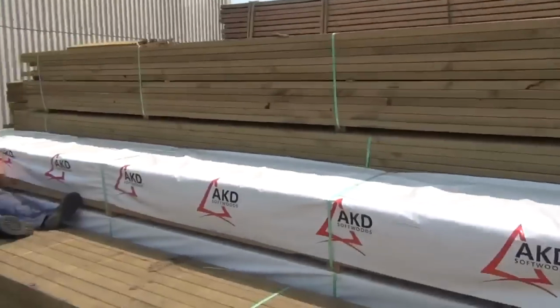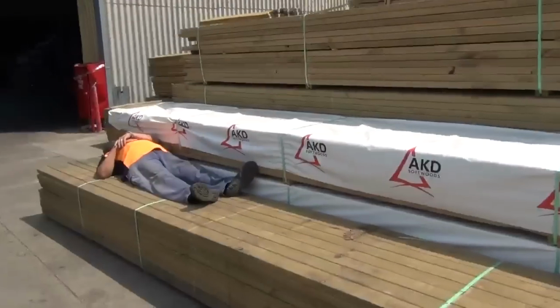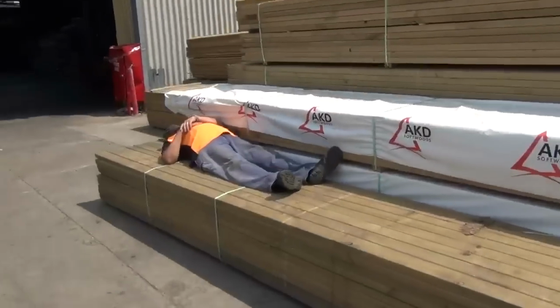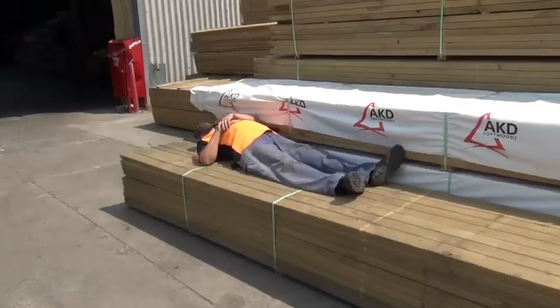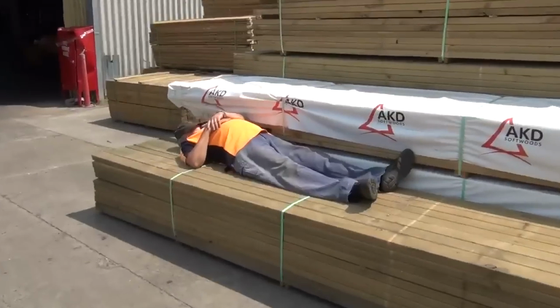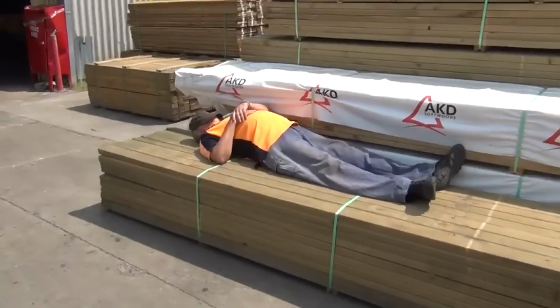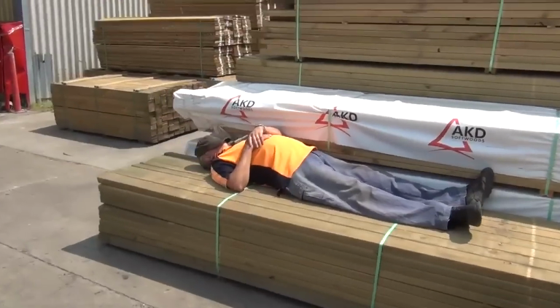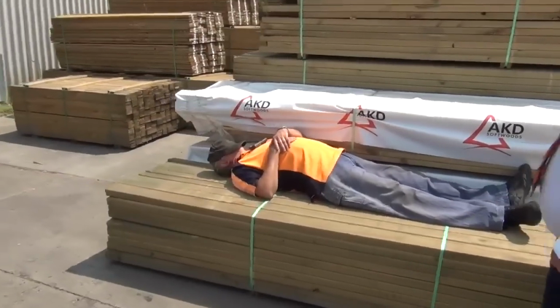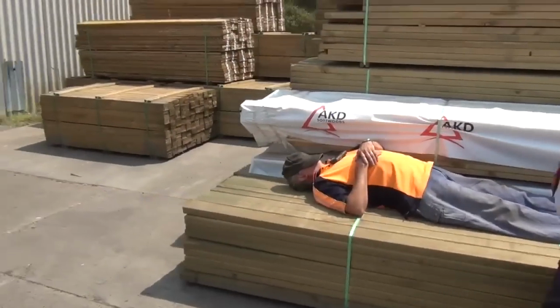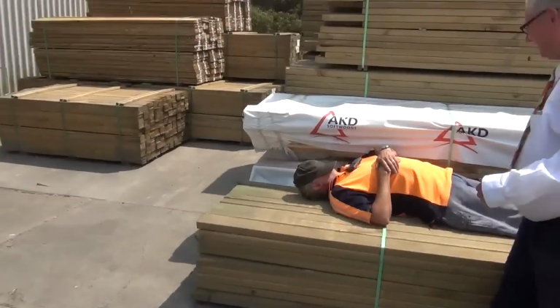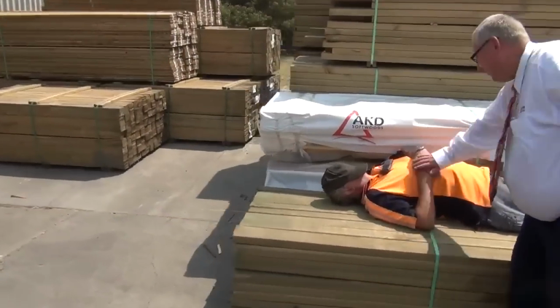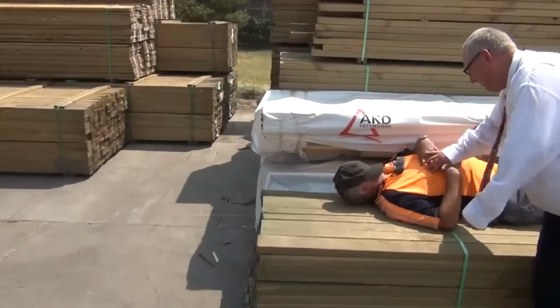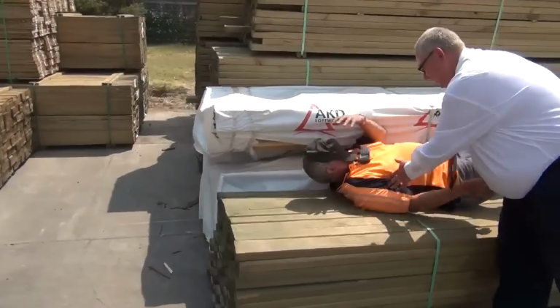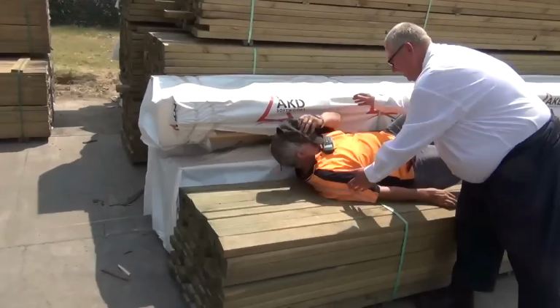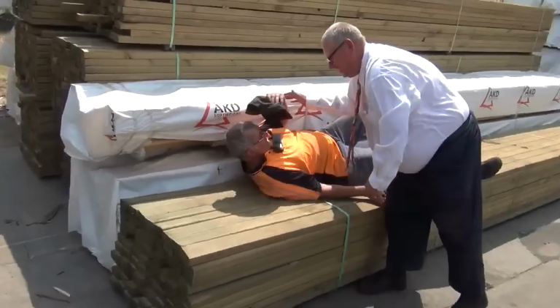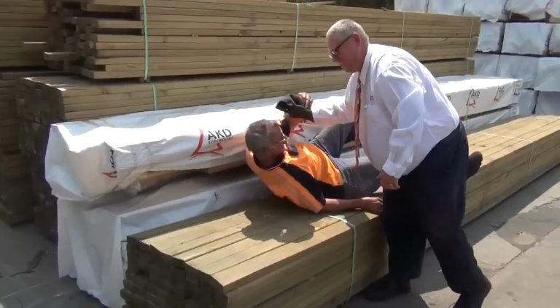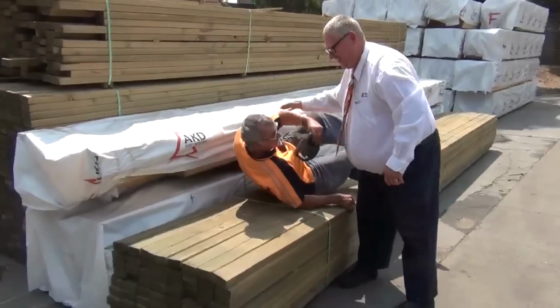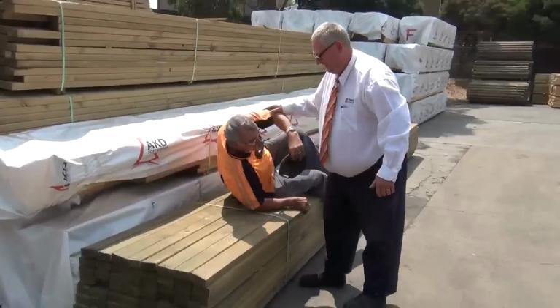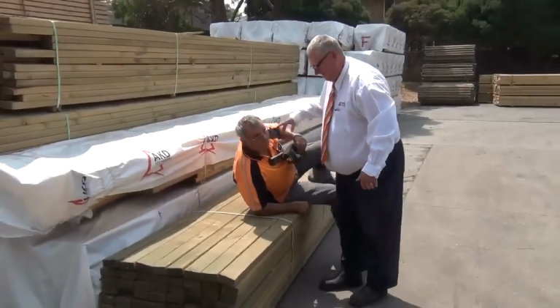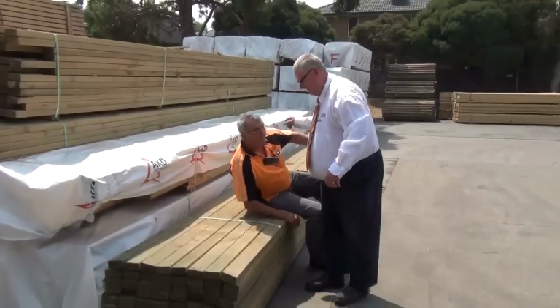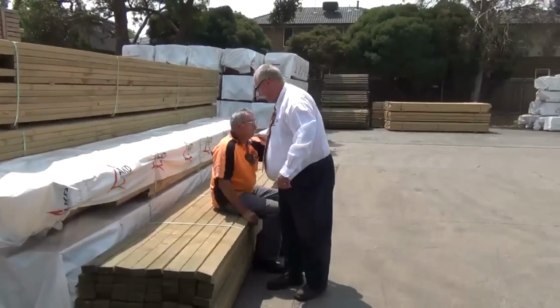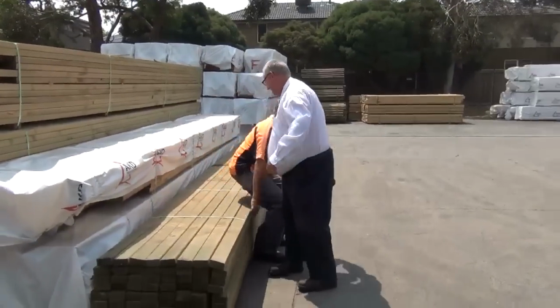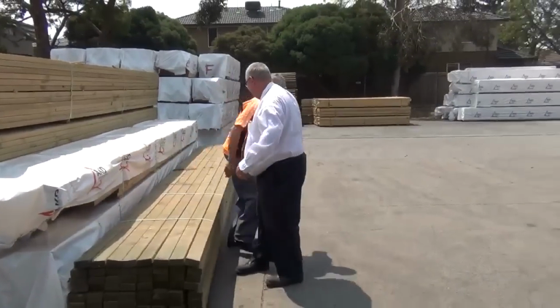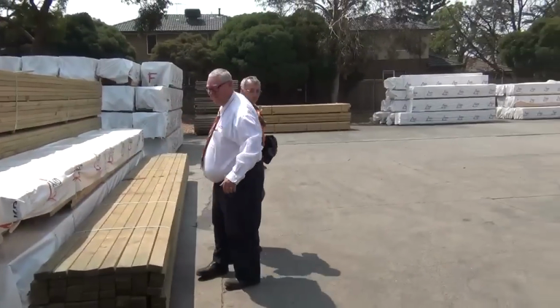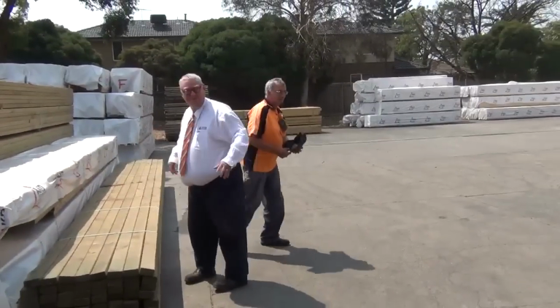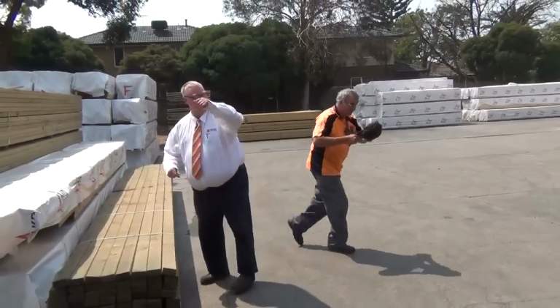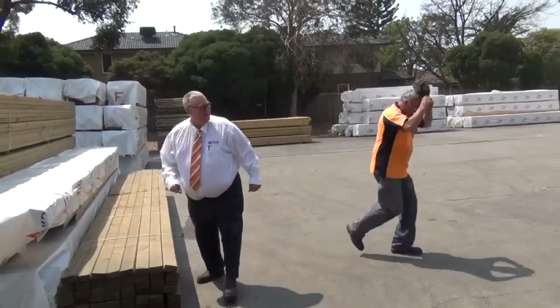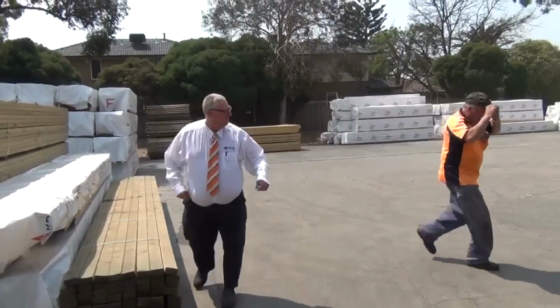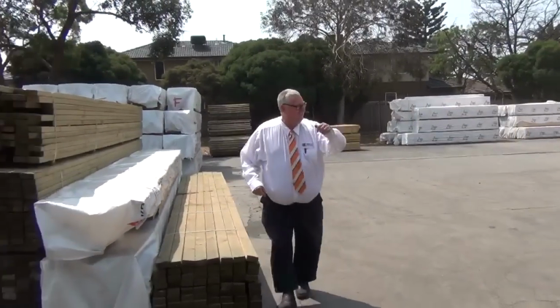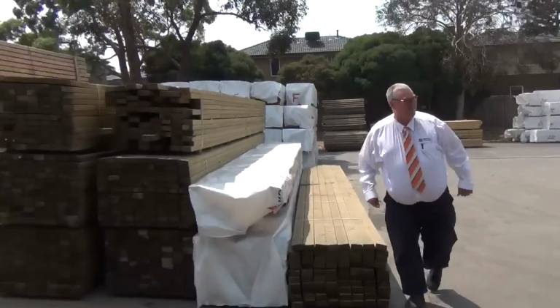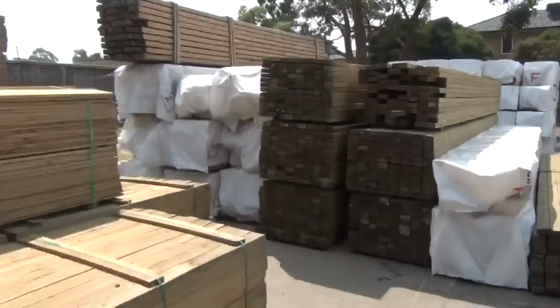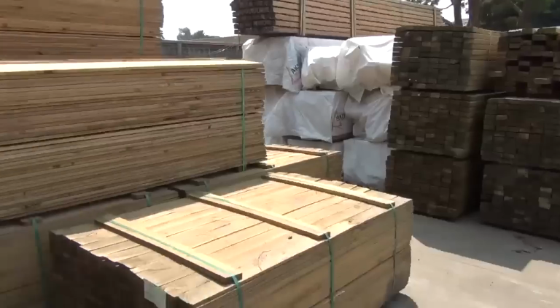Oh, don't tell me he's done it again. Jeff — wake up buddy, not the time to sleep inside mate. Got some stuff to do inside.